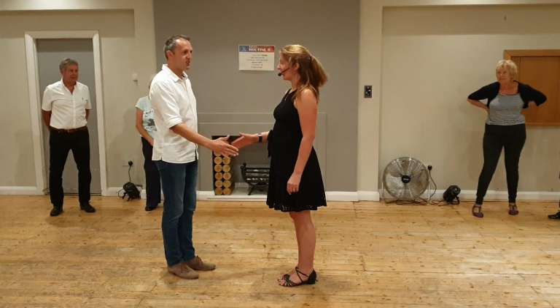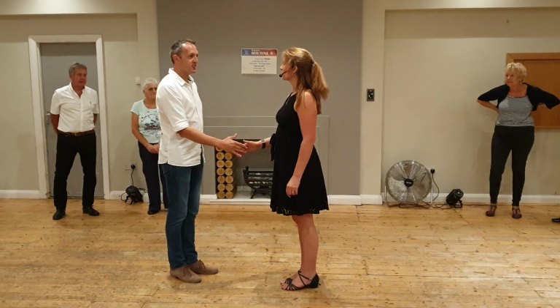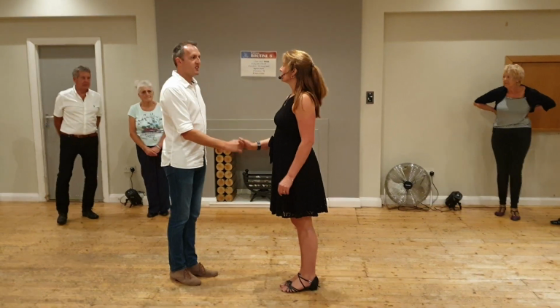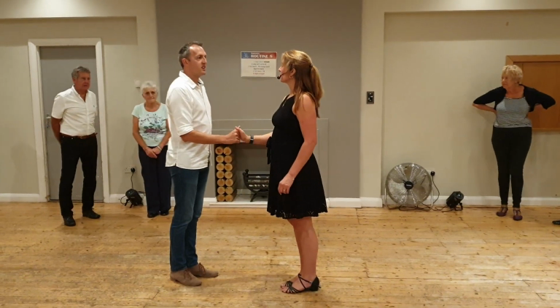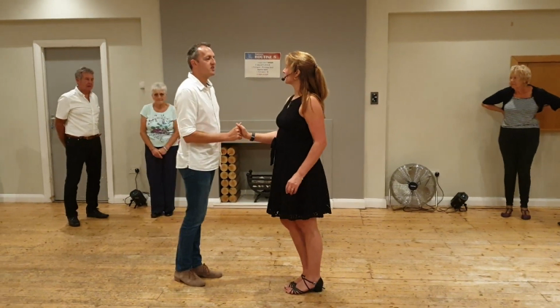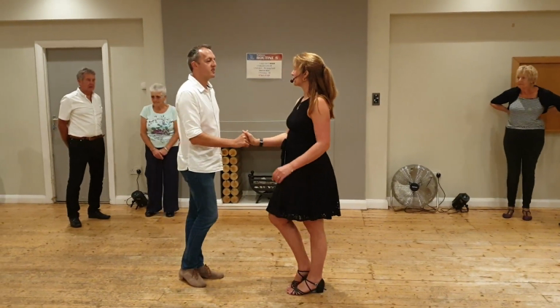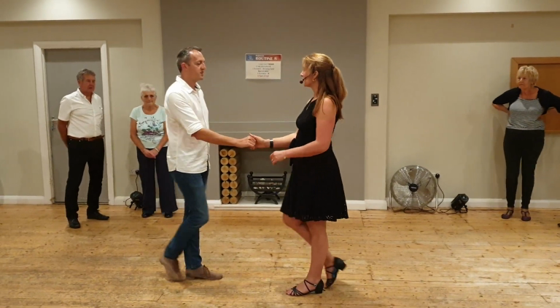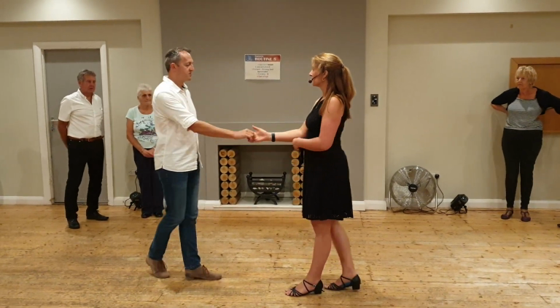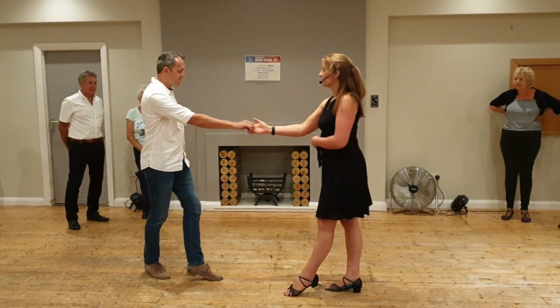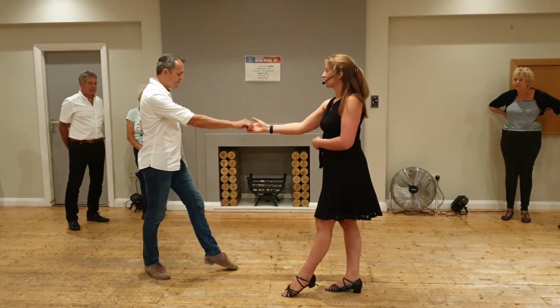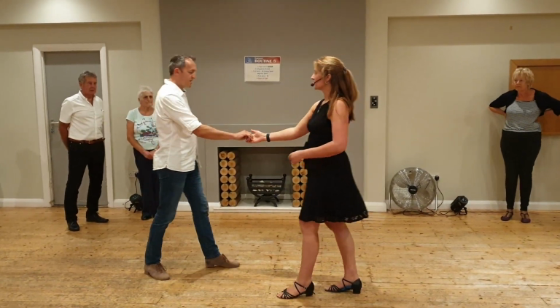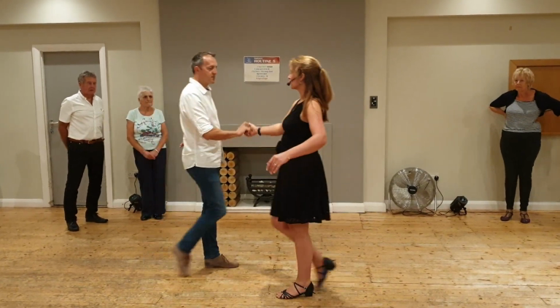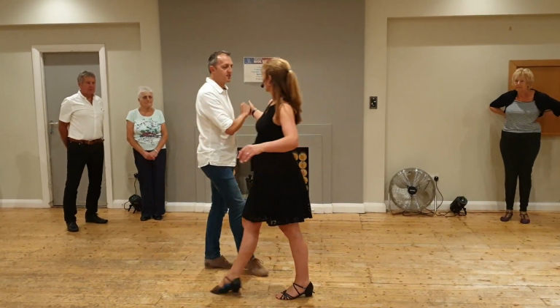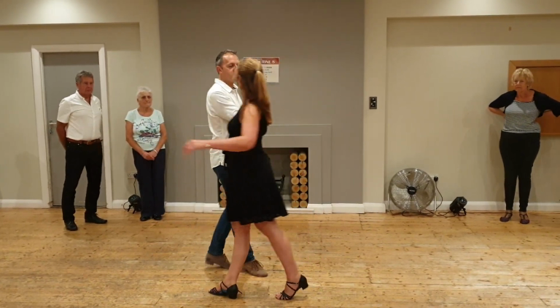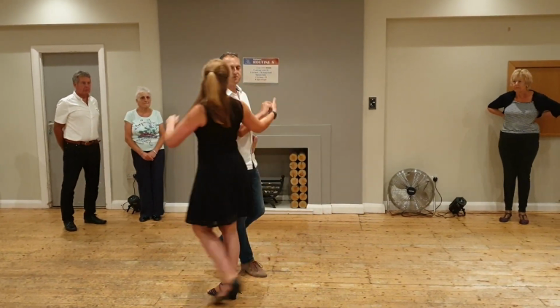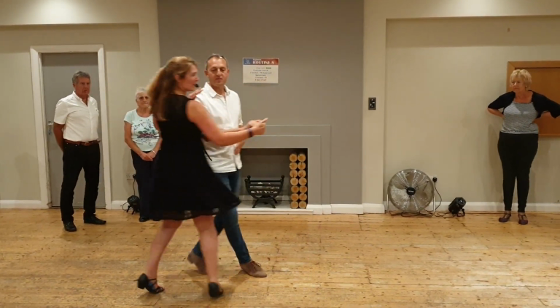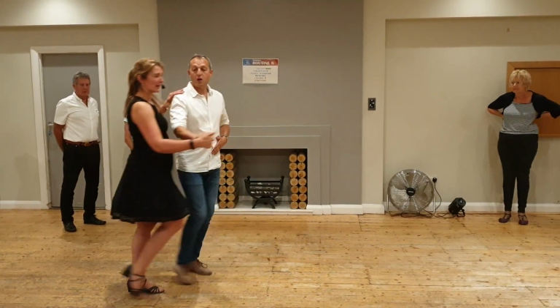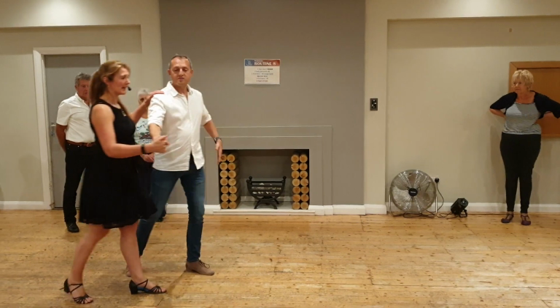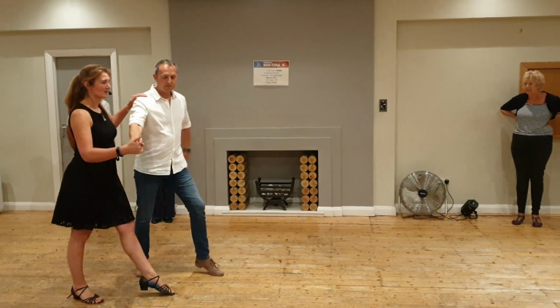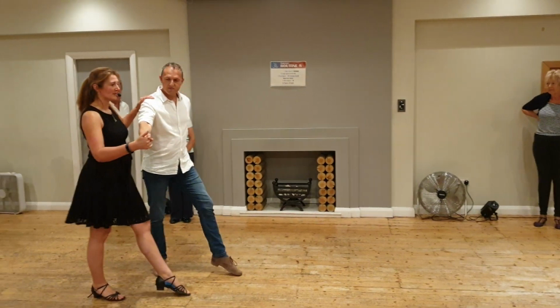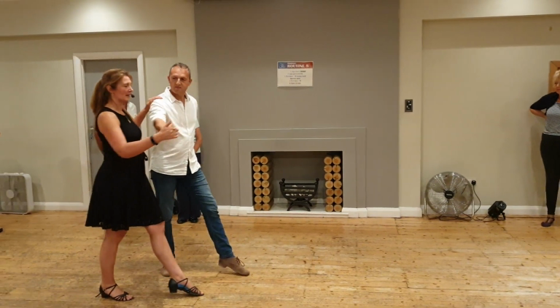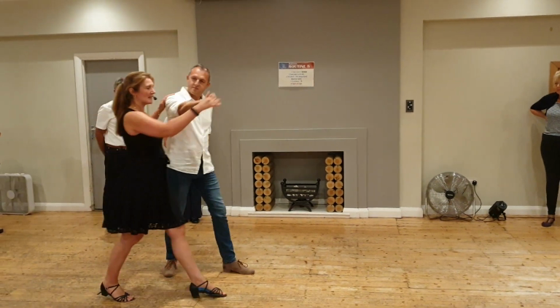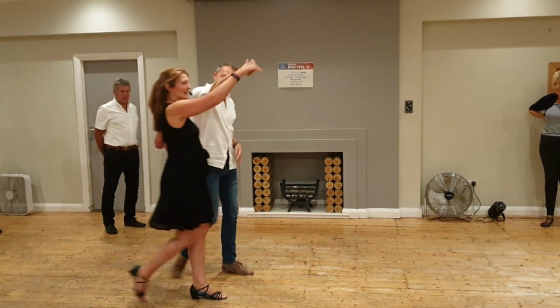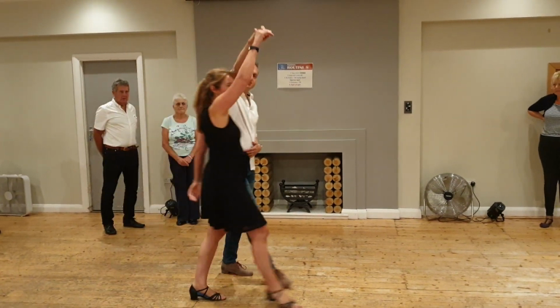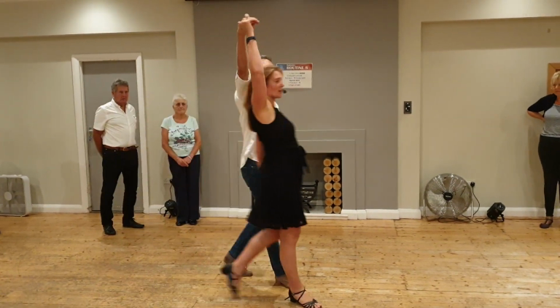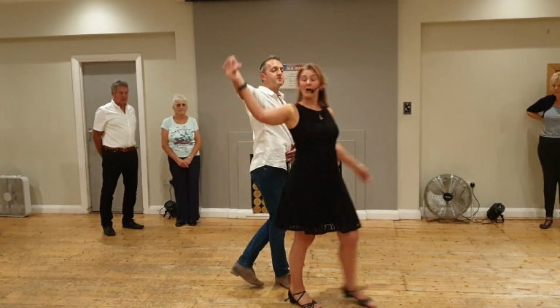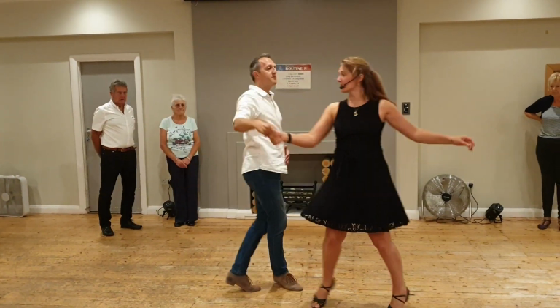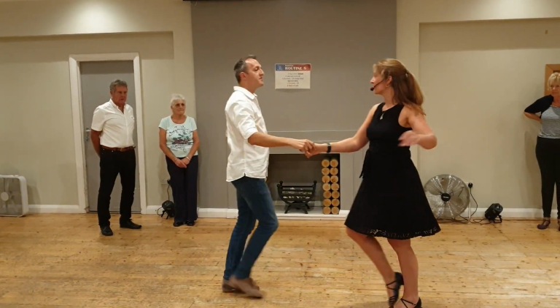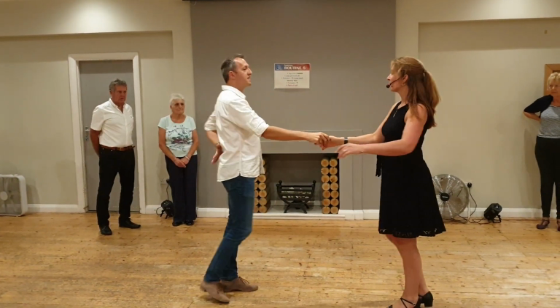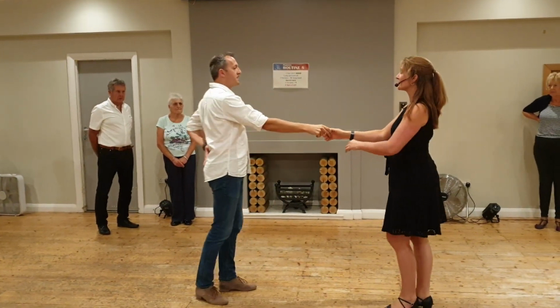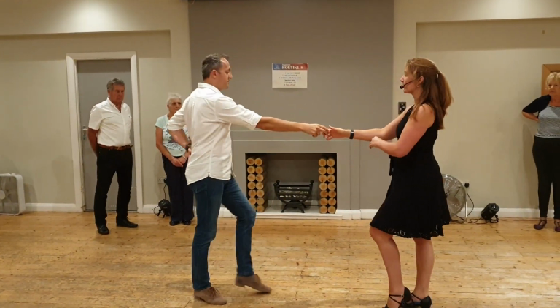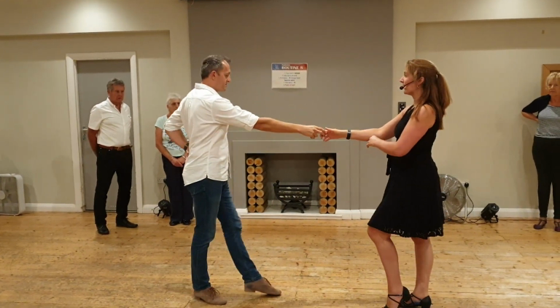You're just going to lead the lady back, lead the lady into your side, open the lady out, and you're going to lead the lady forwards, half a turn, face and step back.